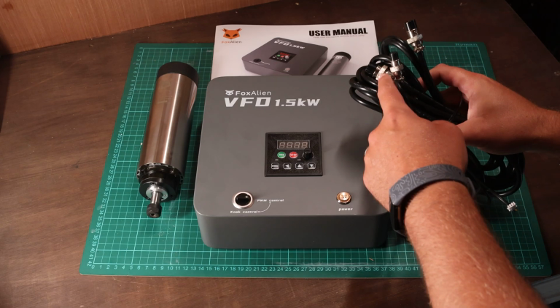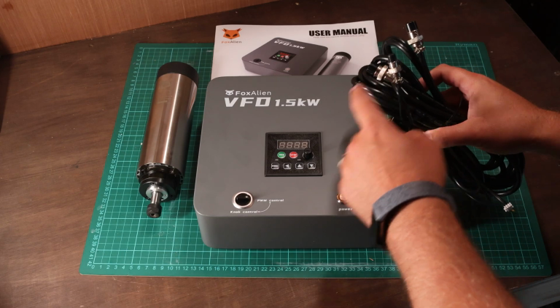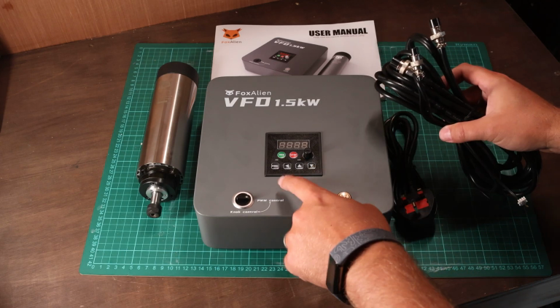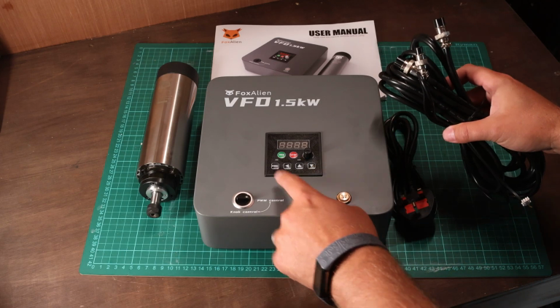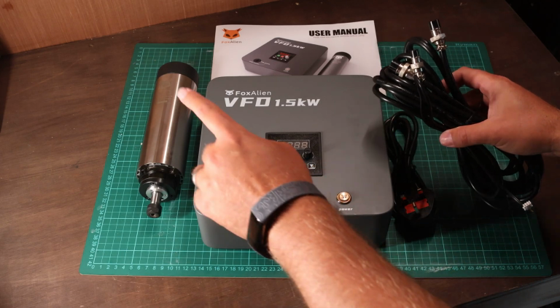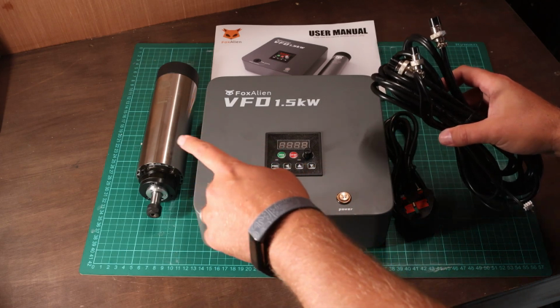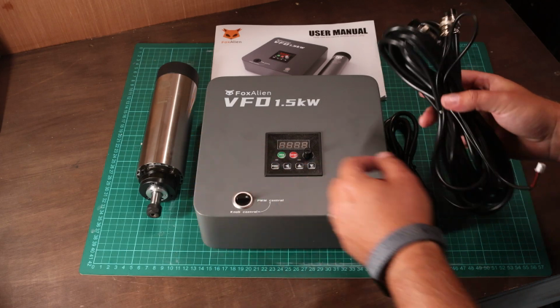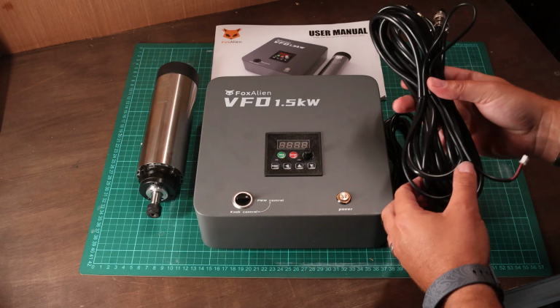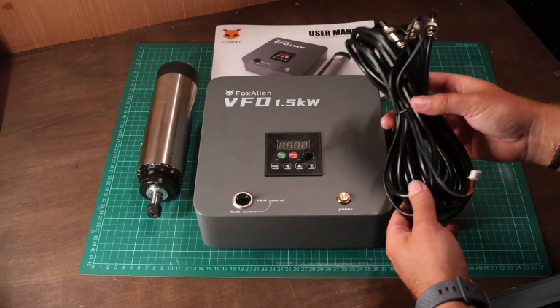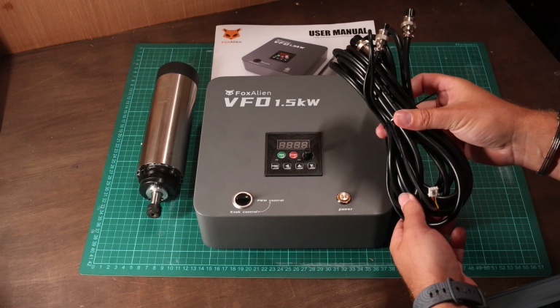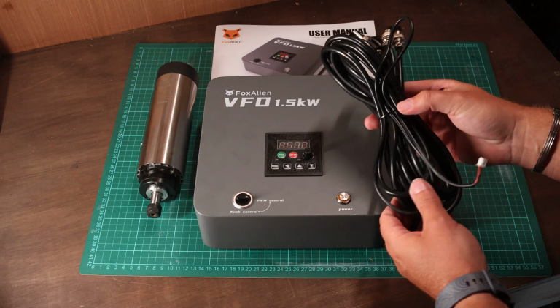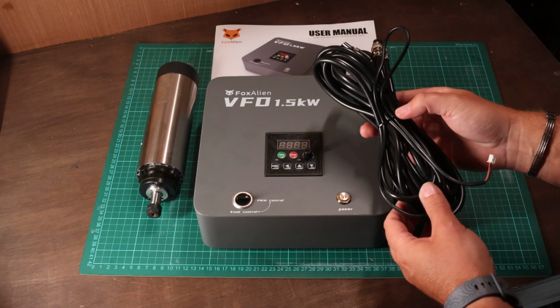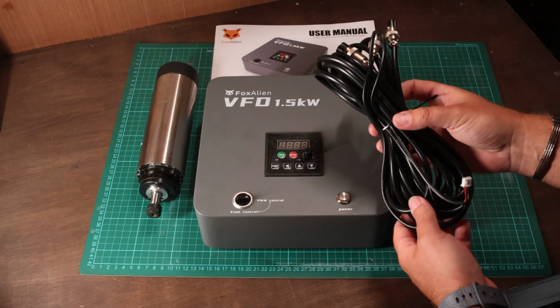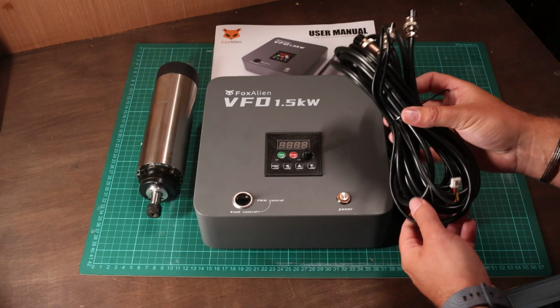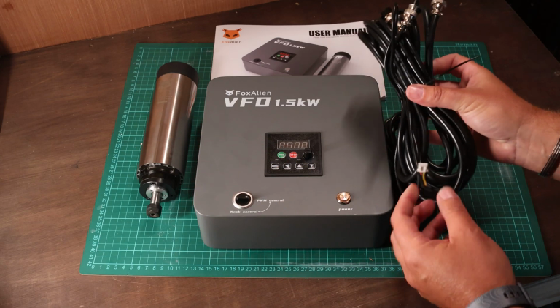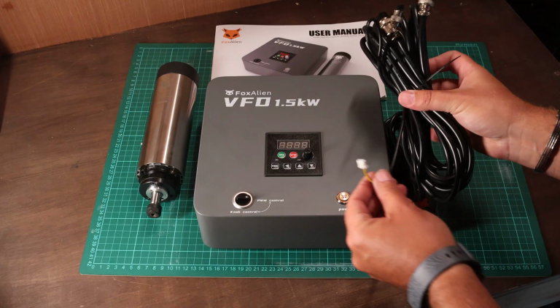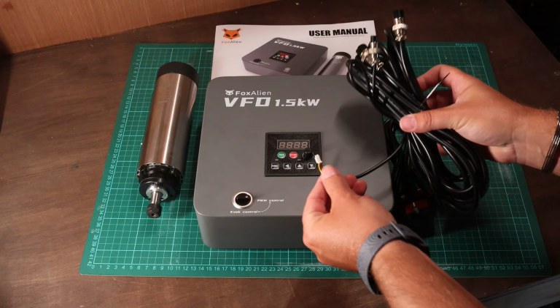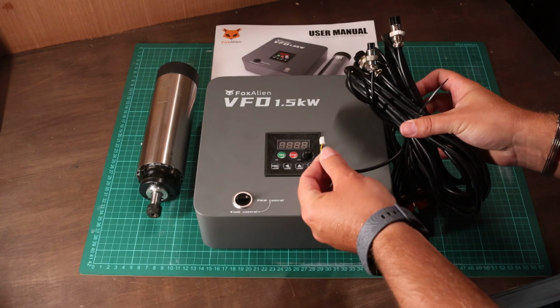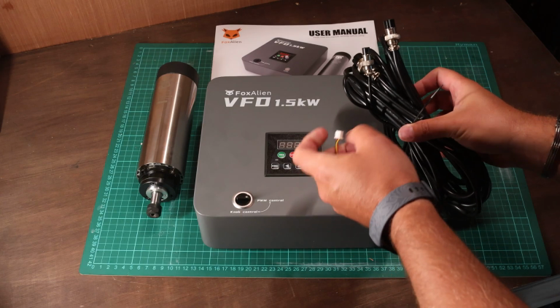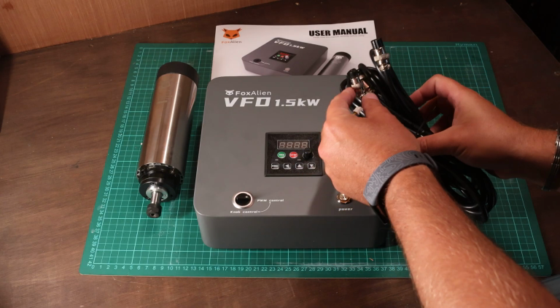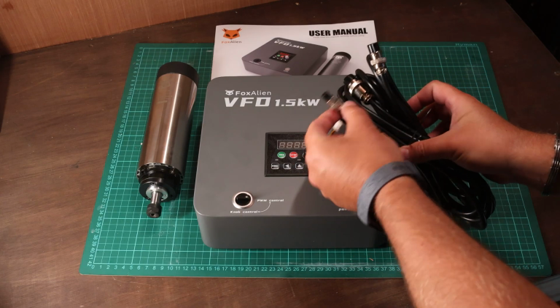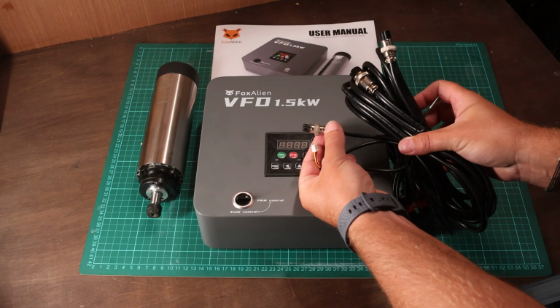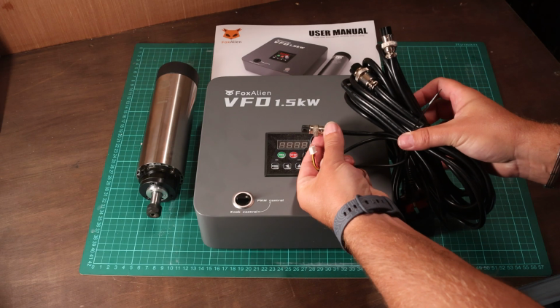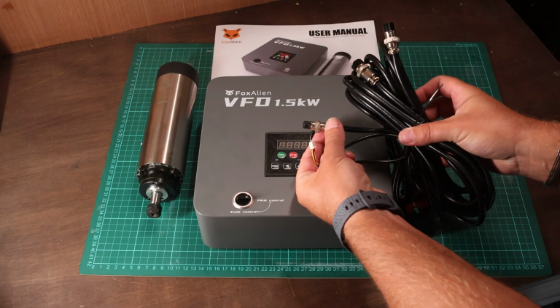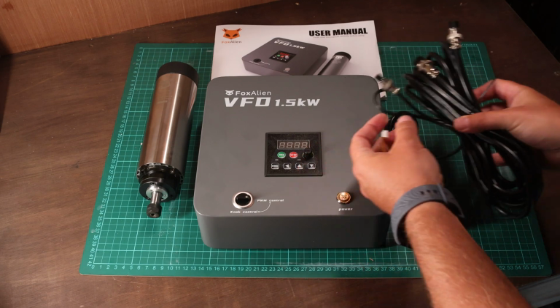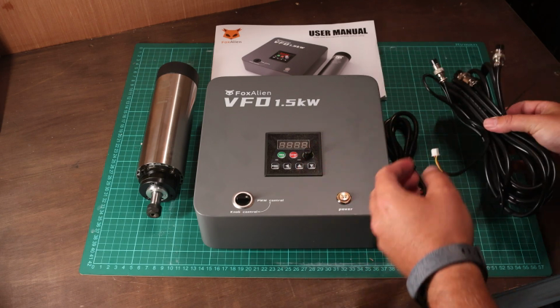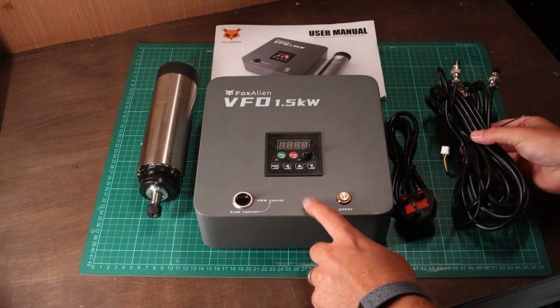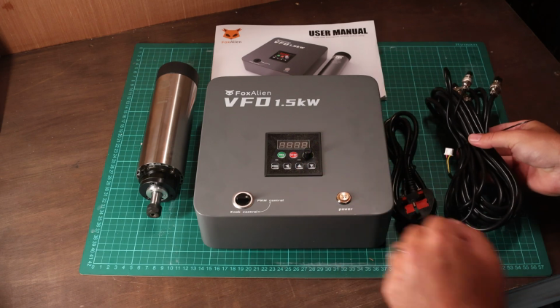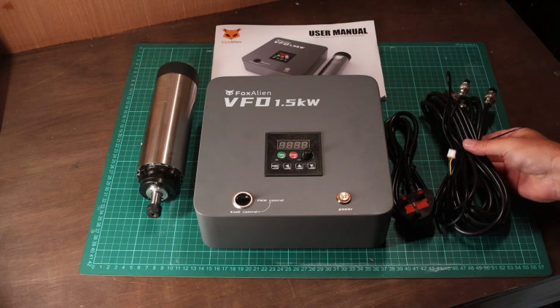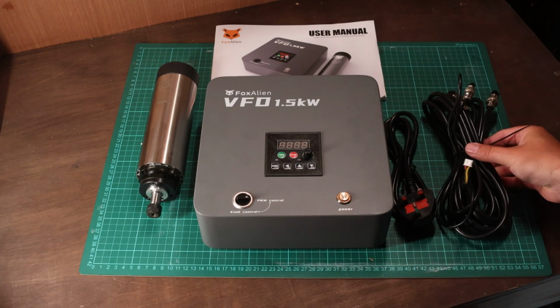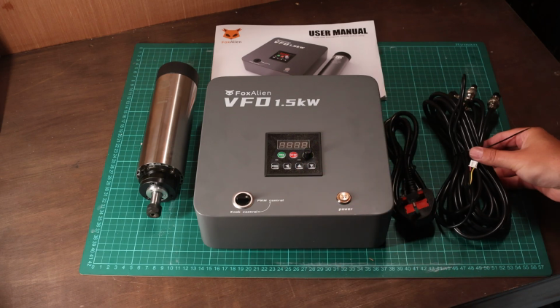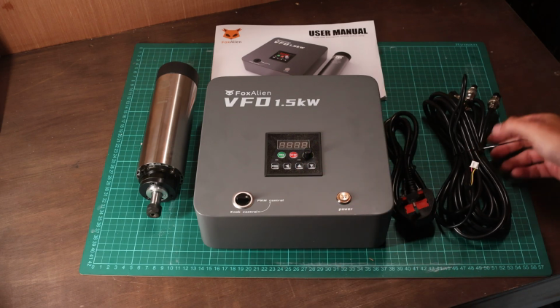We have a couple of cables - one is the main power cable to run it all, the other is the cable to connect the VFD to the spindle, which is quite long so should fit larger machines. Plus the PWM cable should you want to run it from your CNC machine directly.